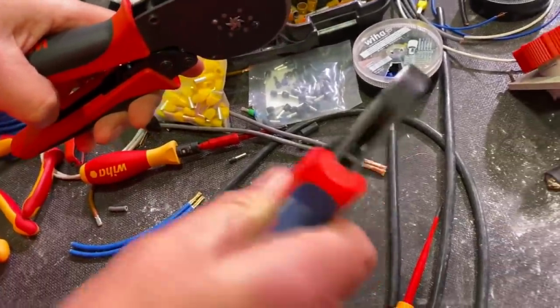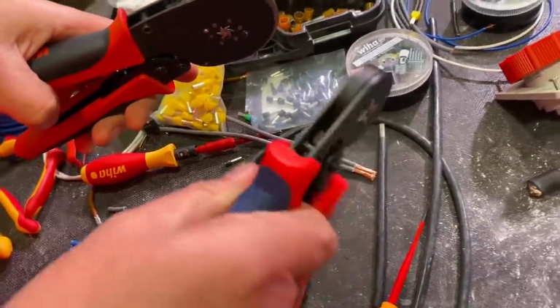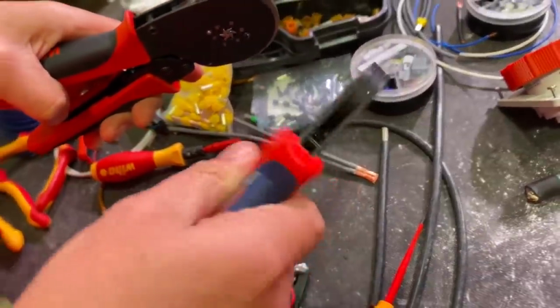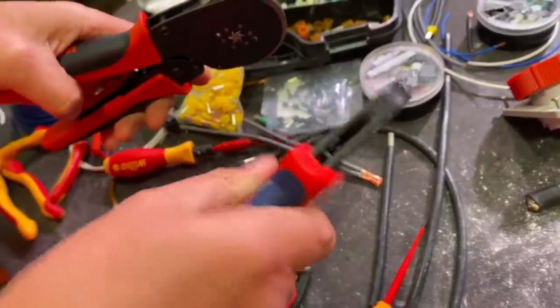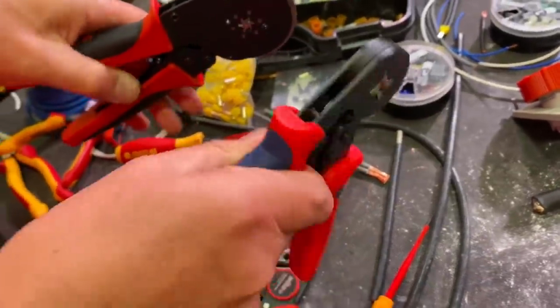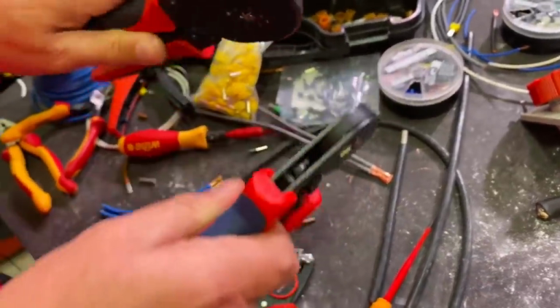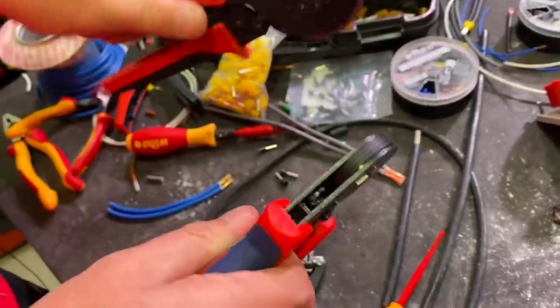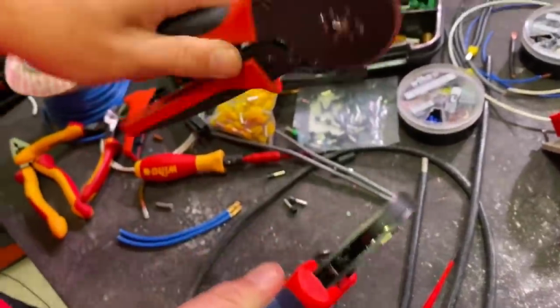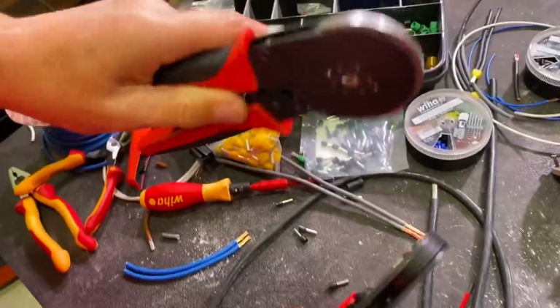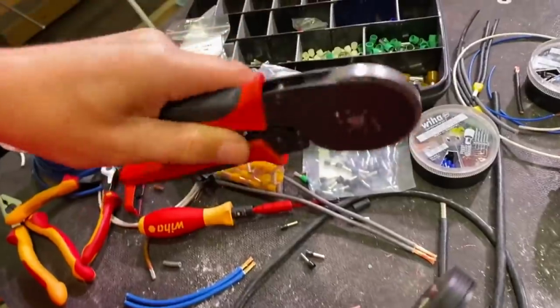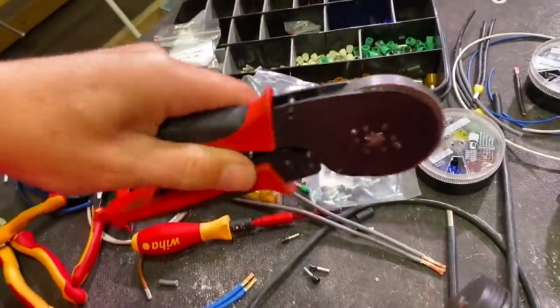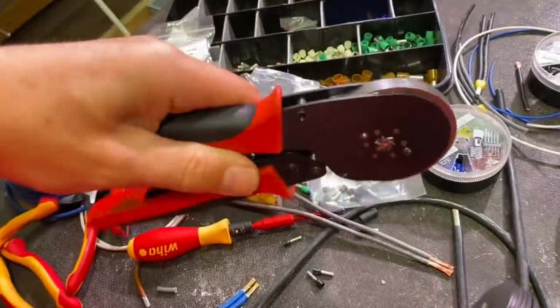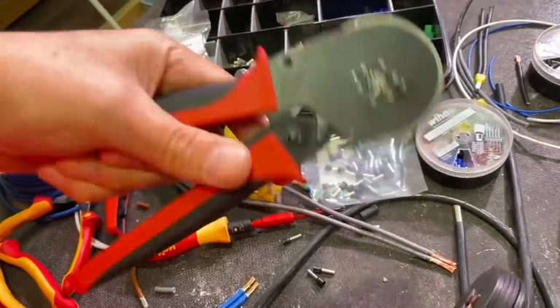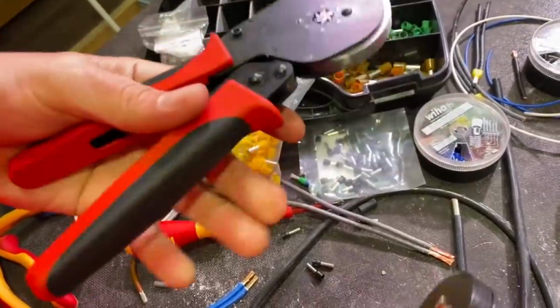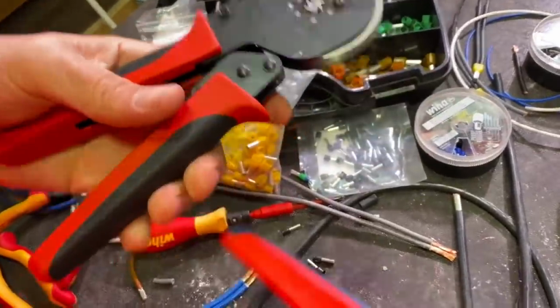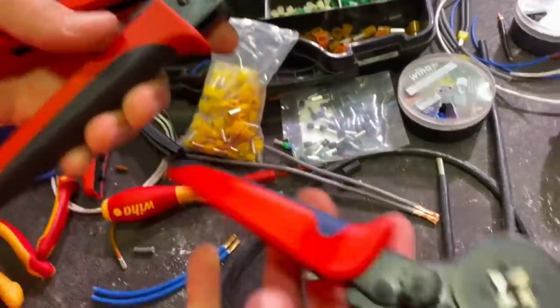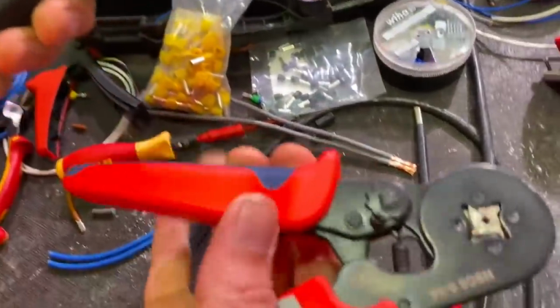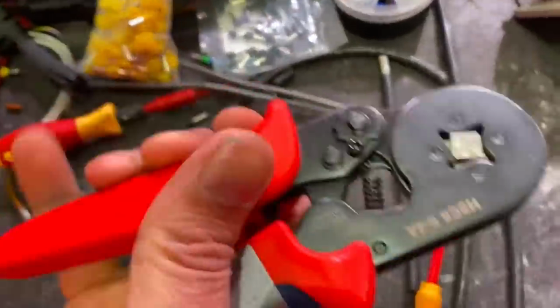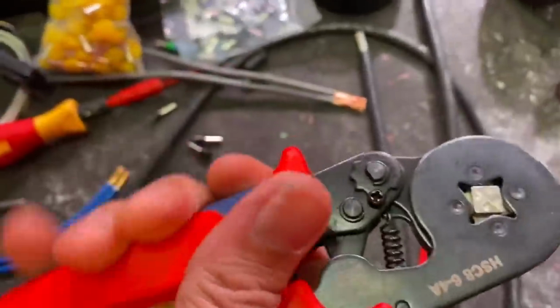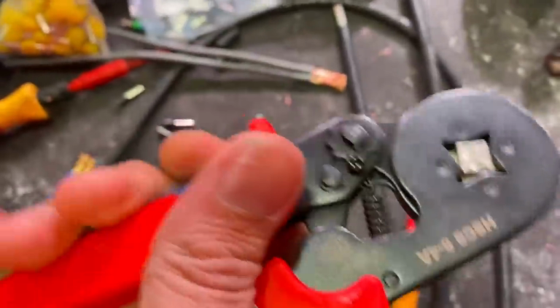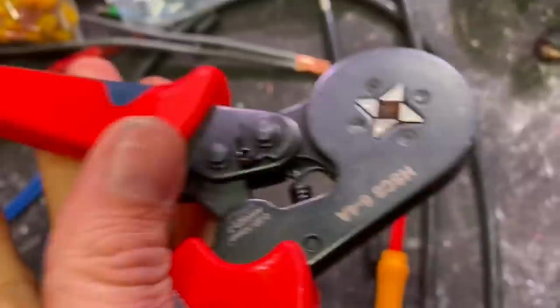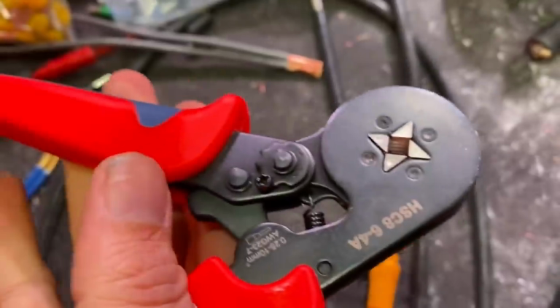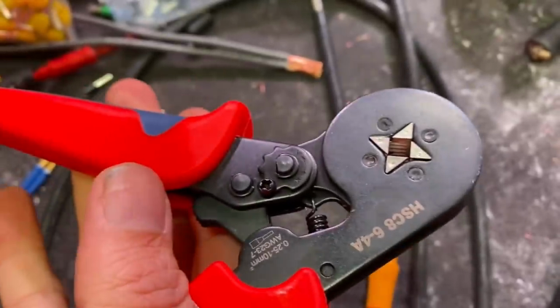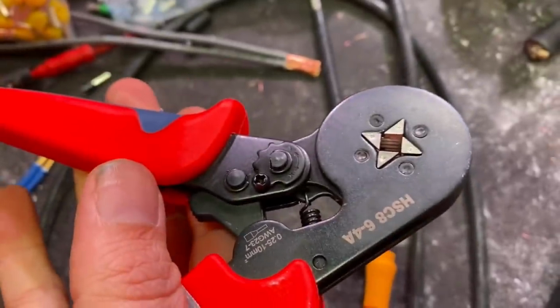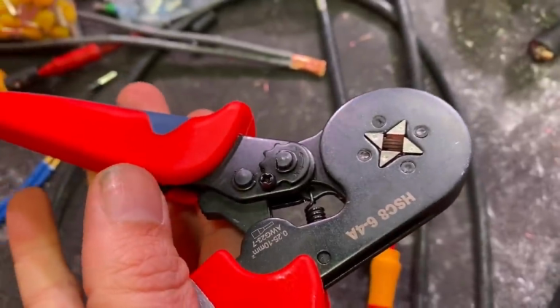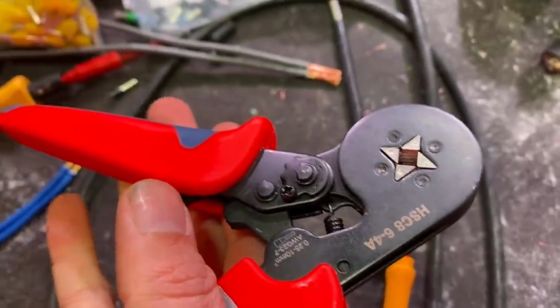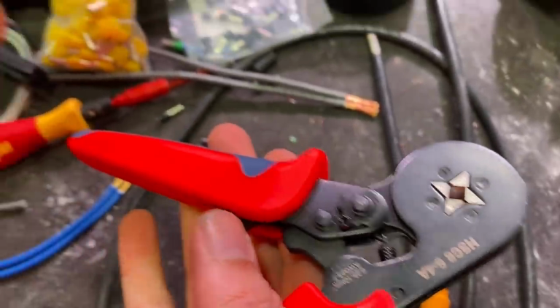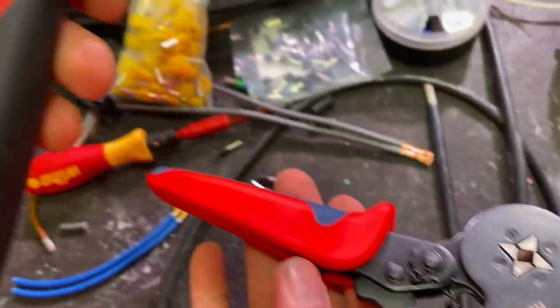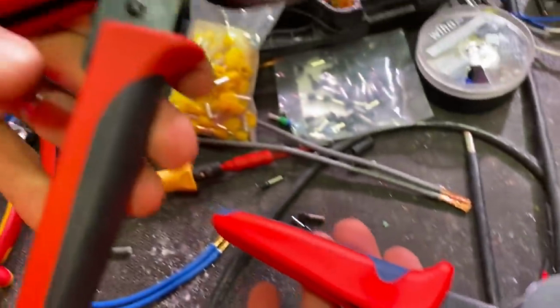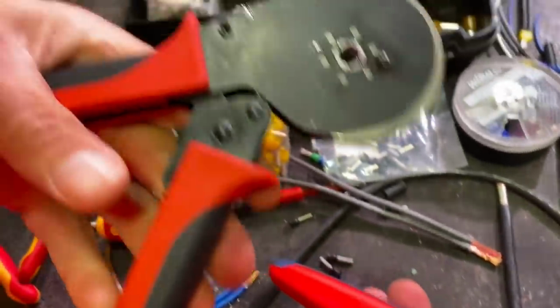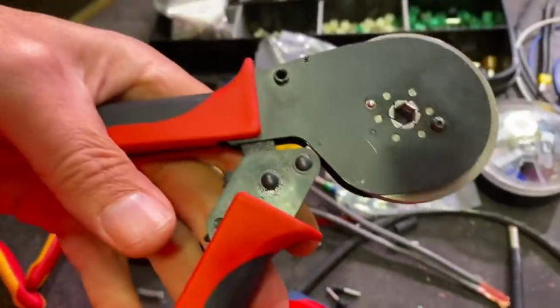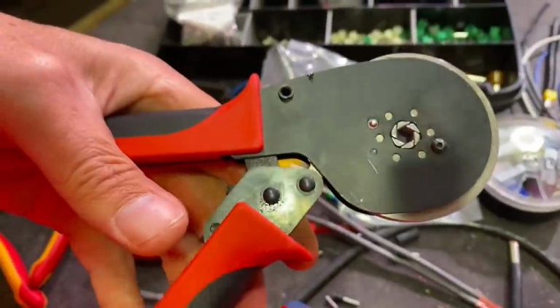When you talk about build quality, one sounds like a castanet while this one is rock solid. And what do people normally say when it comes to tools? You get what you pay for.